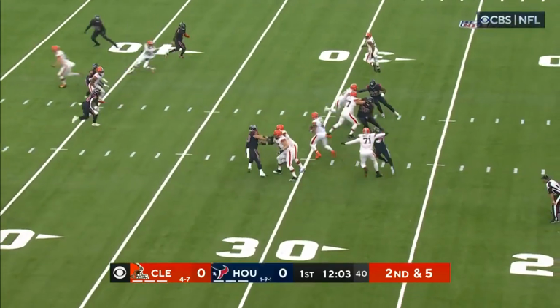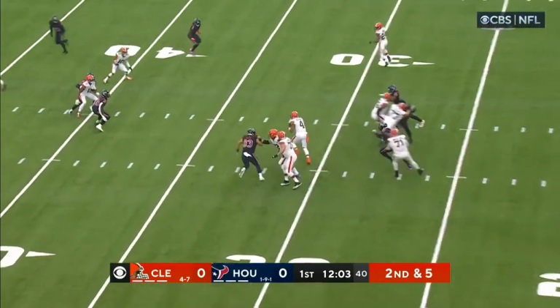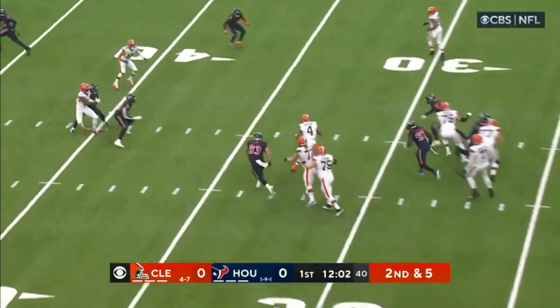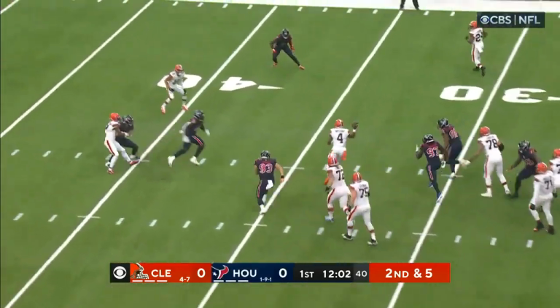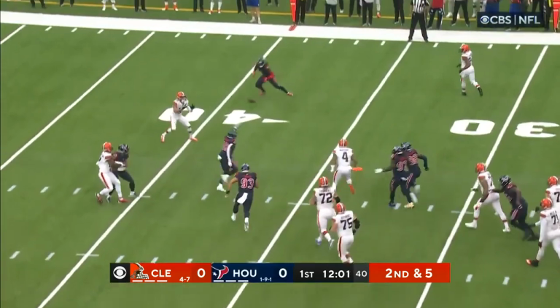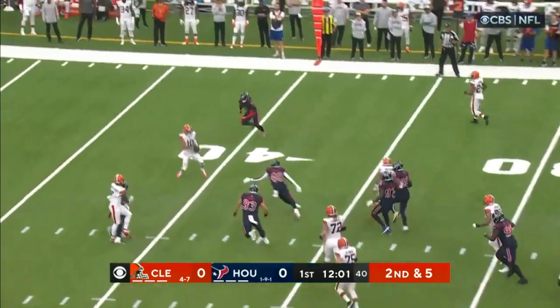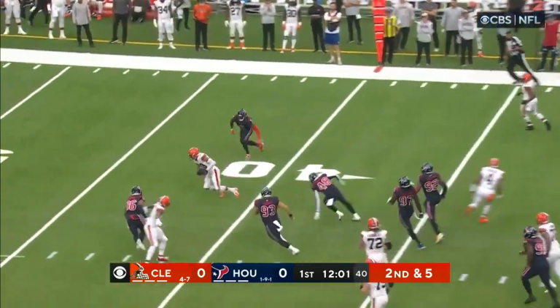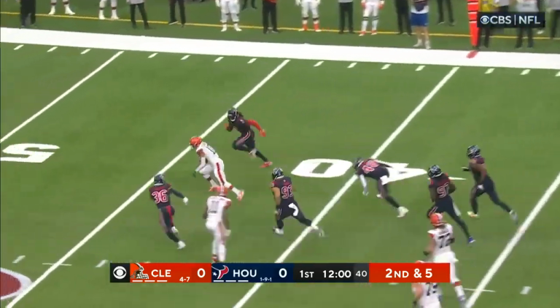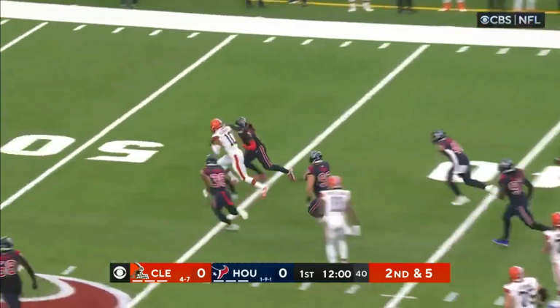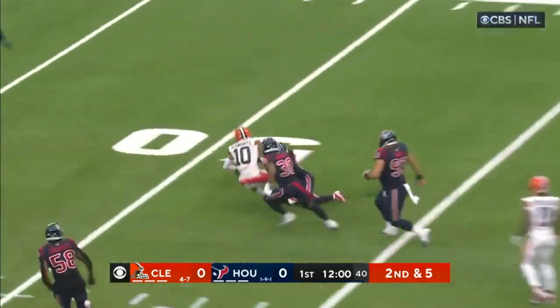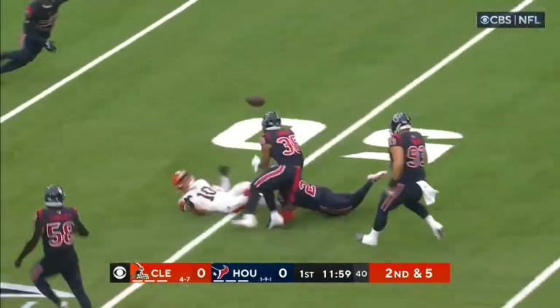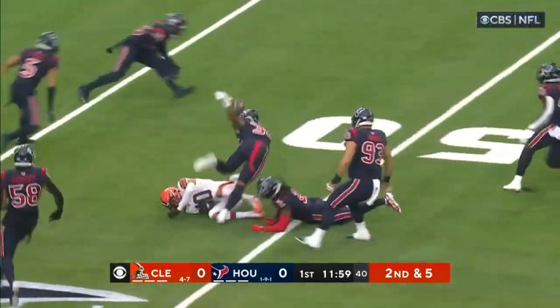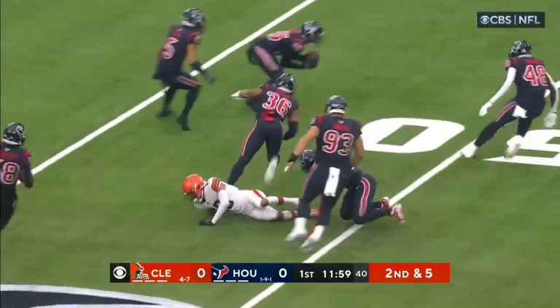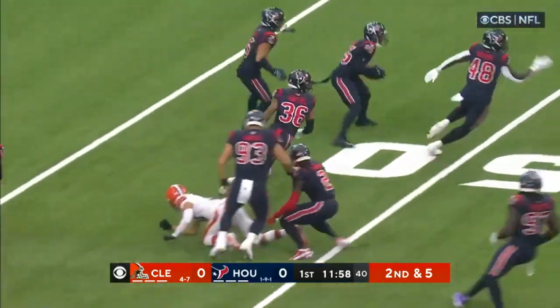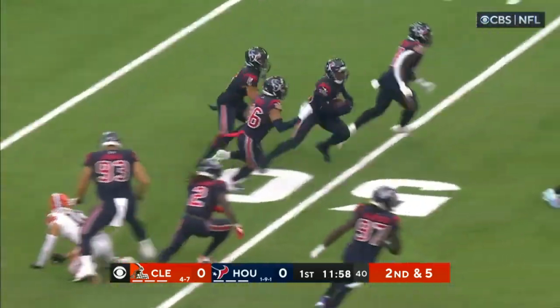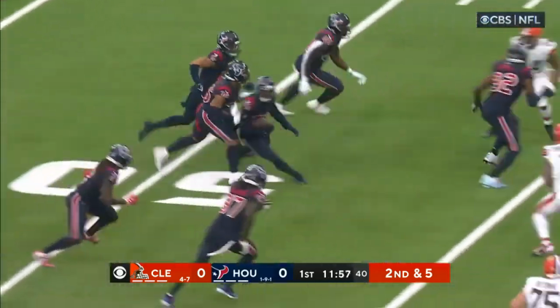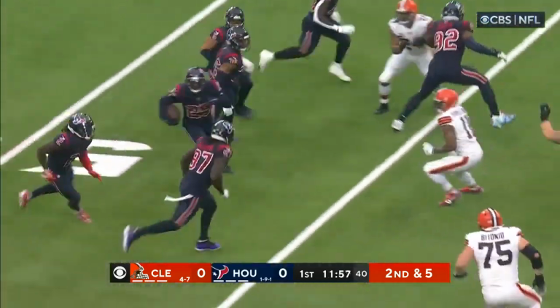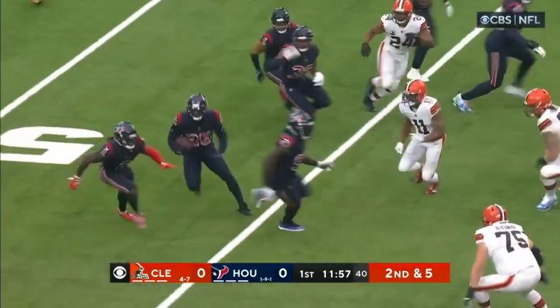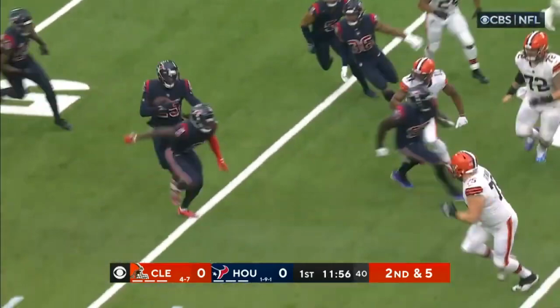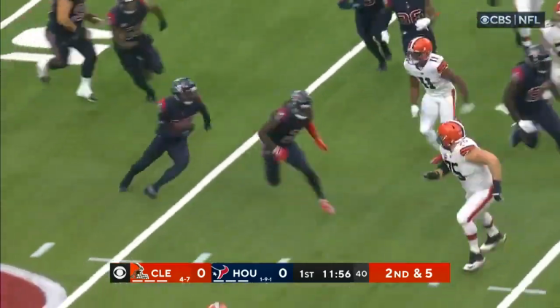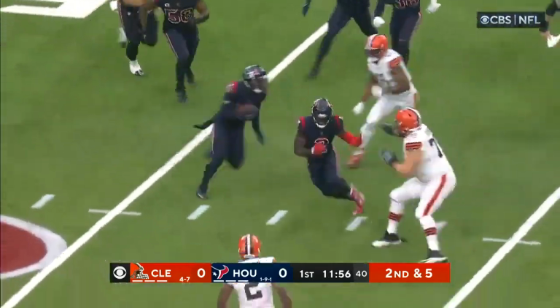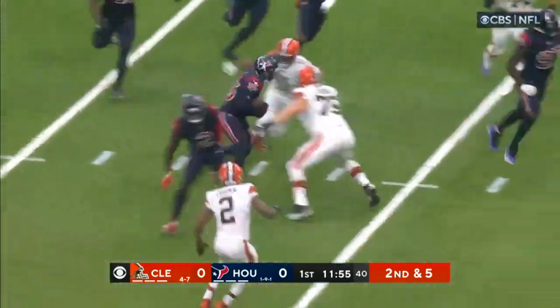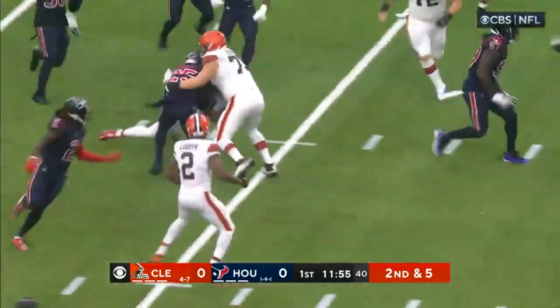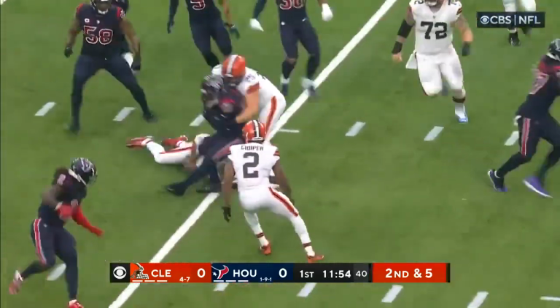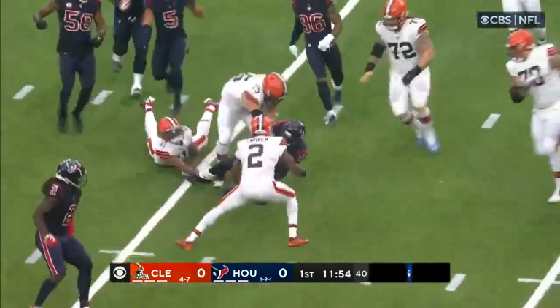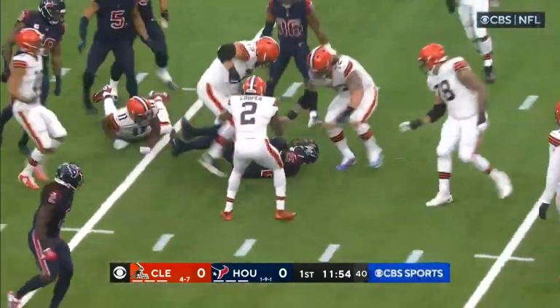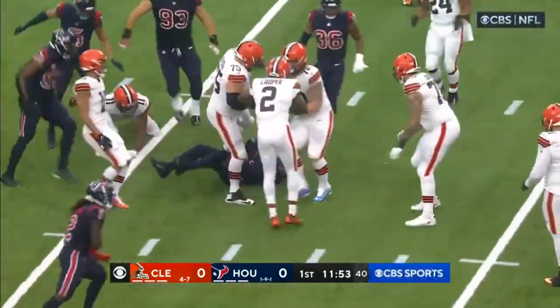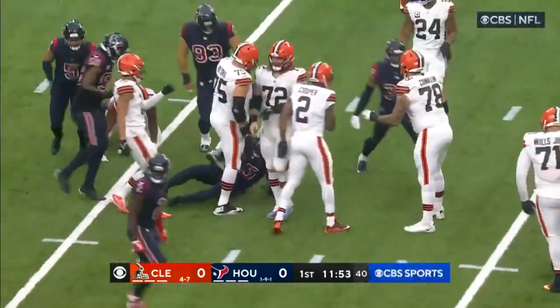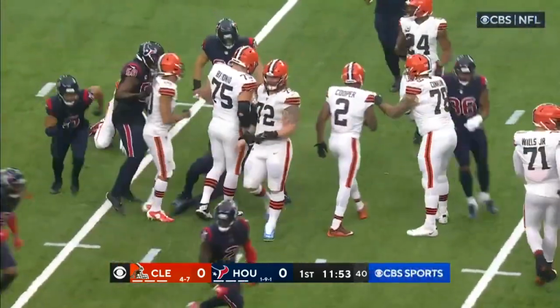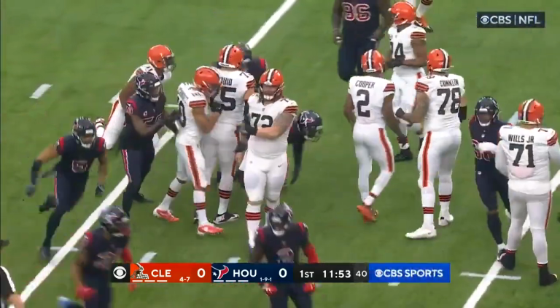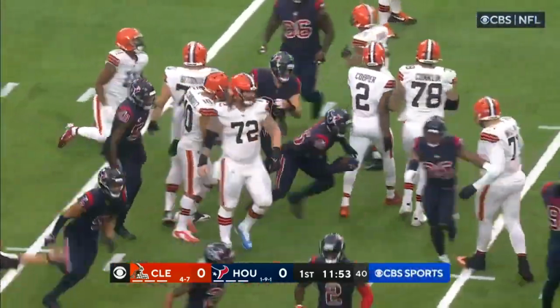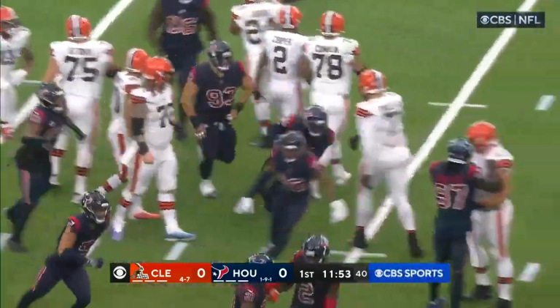On second and five, Watson, everyone covered, last minute throws it, first down and more. Anthony Schwartz — football is loose, Houston has it. Texans make the recovery with Desmond King.